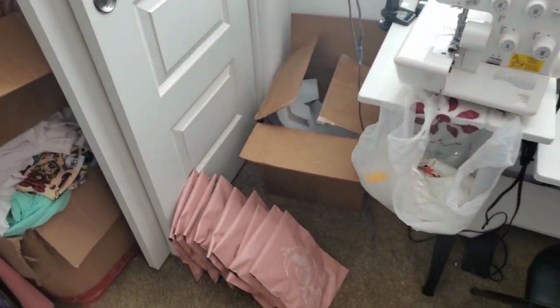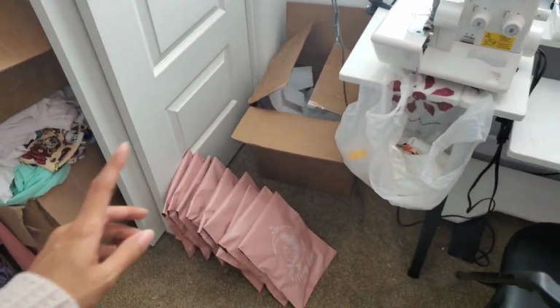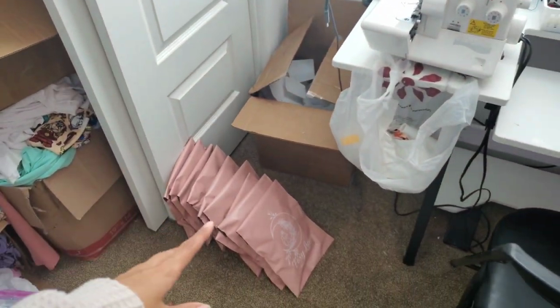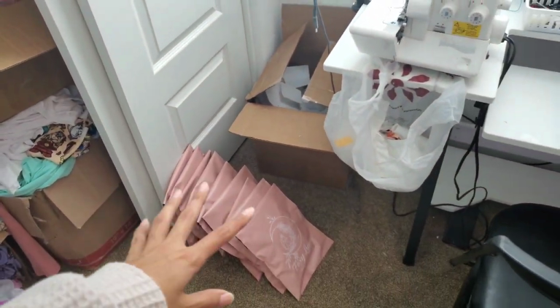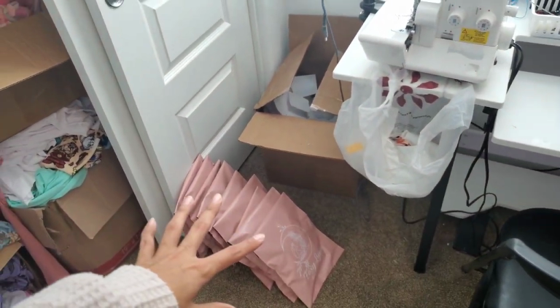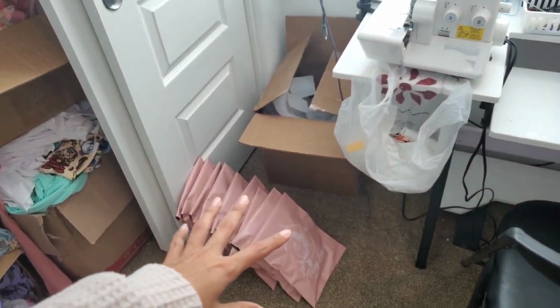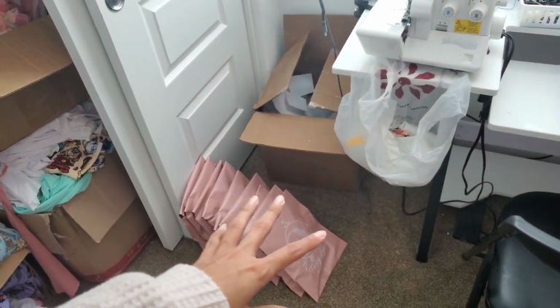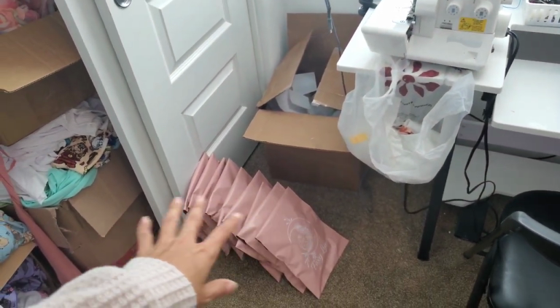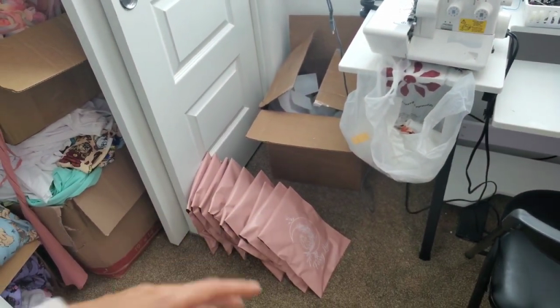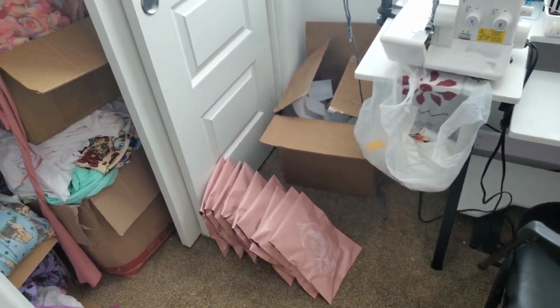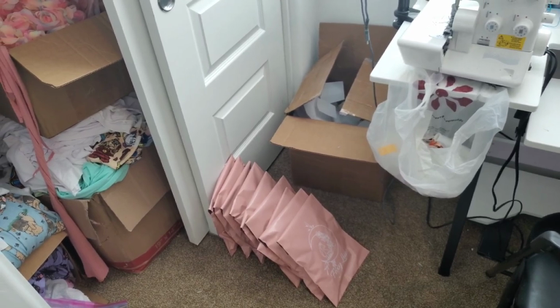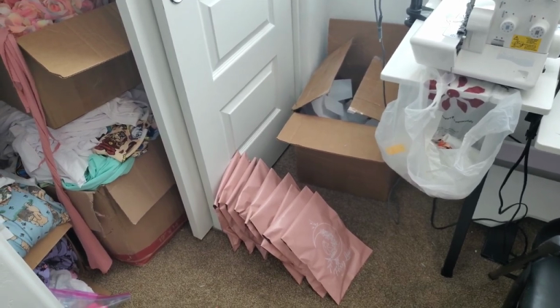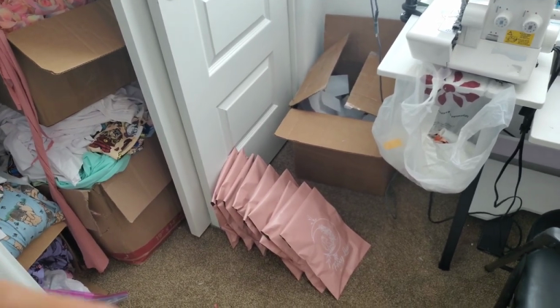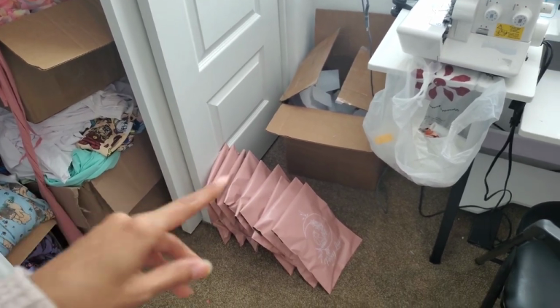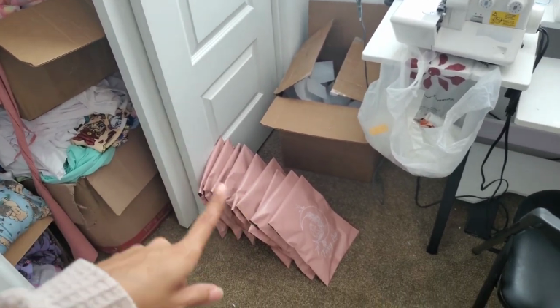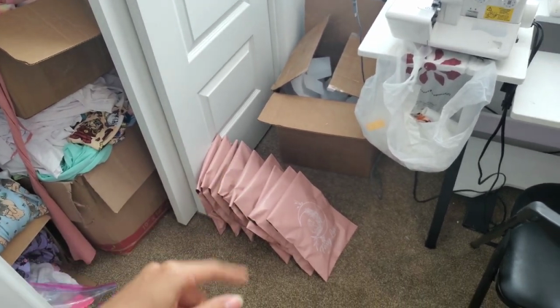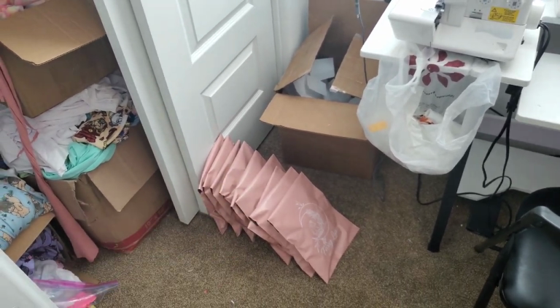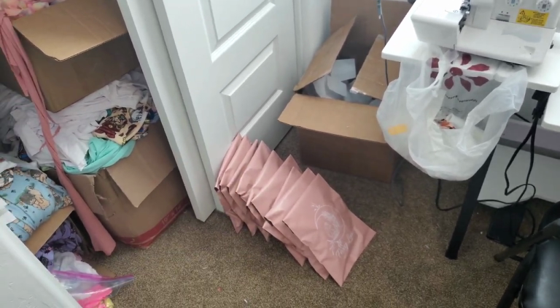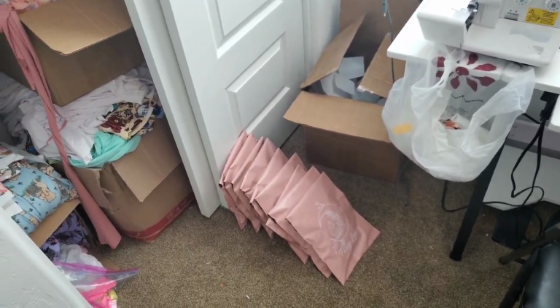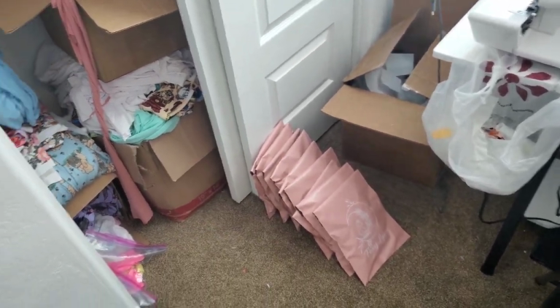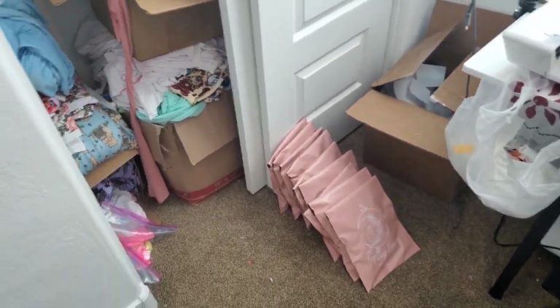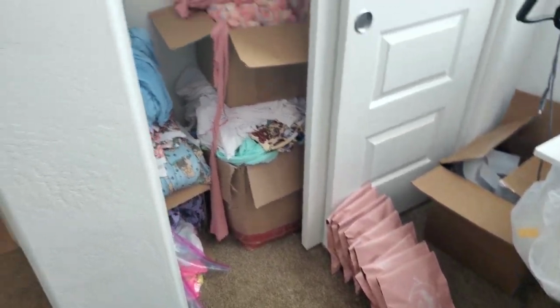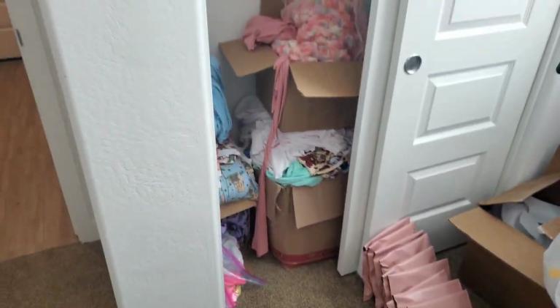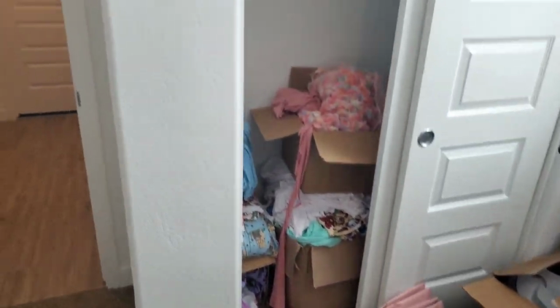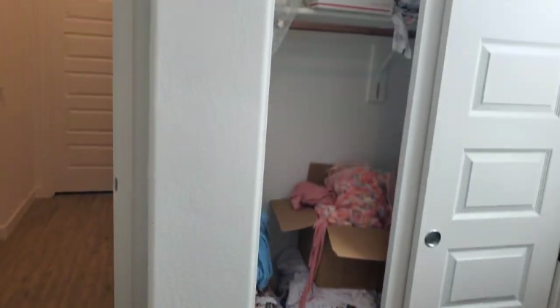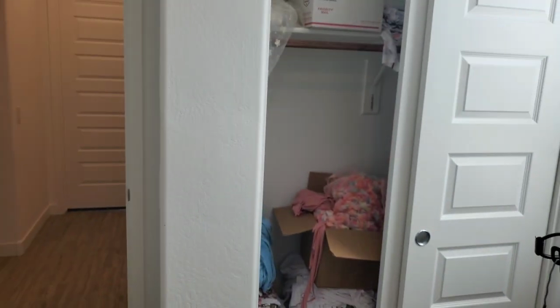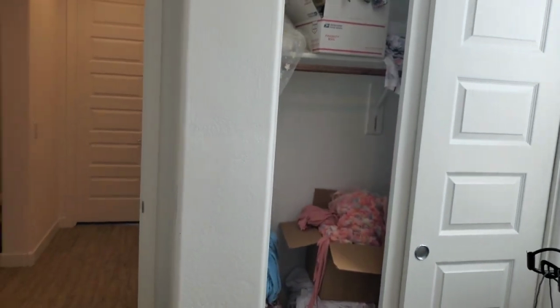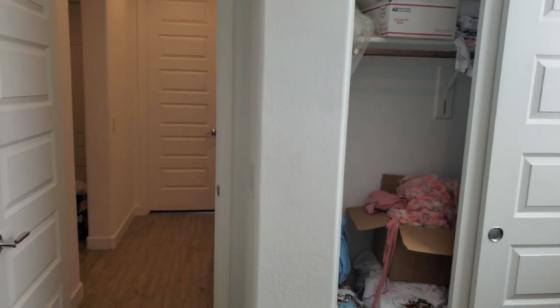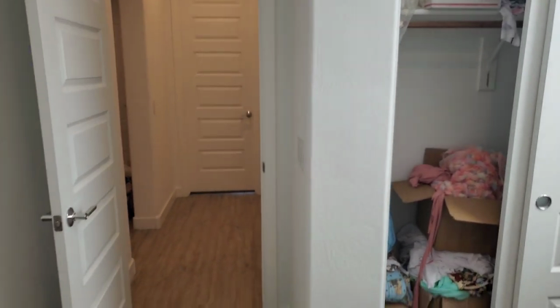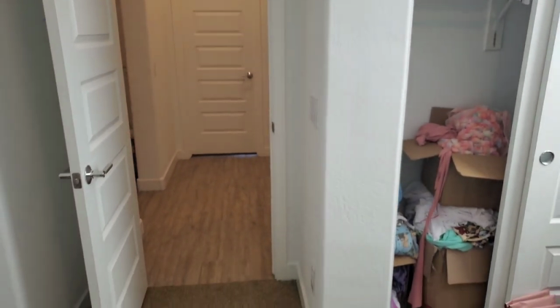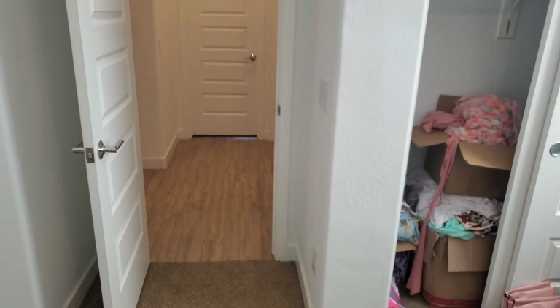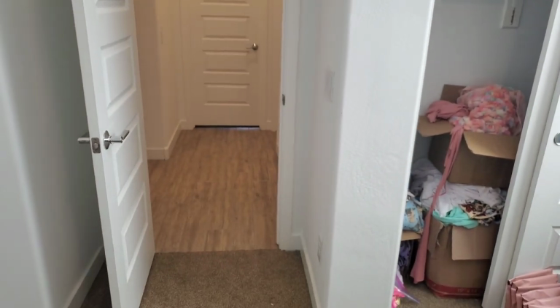And then here are my packages that I finished. Like I said, I finished for the day so I need to run these to the post office. And then here, this closet is the biggest mess right now.